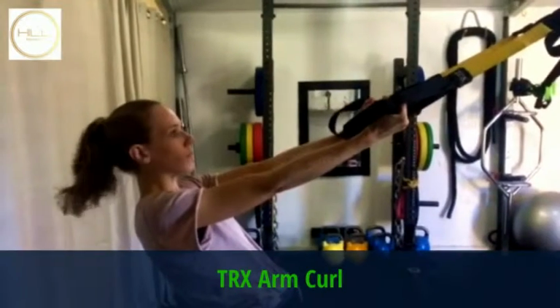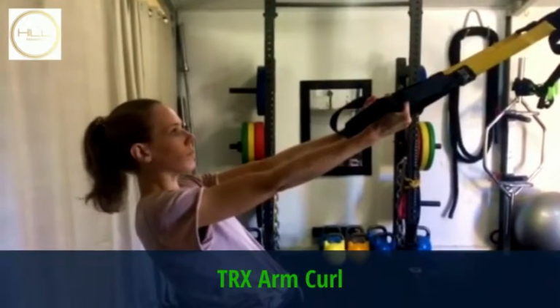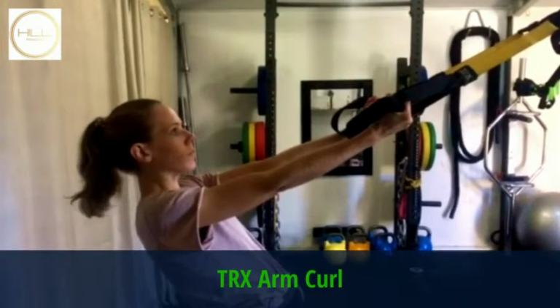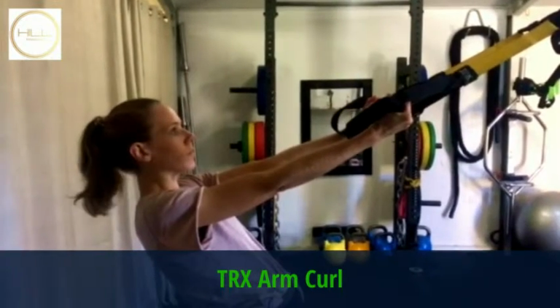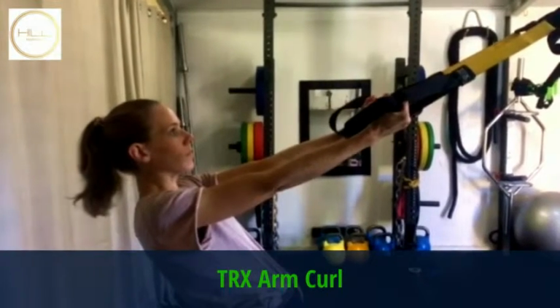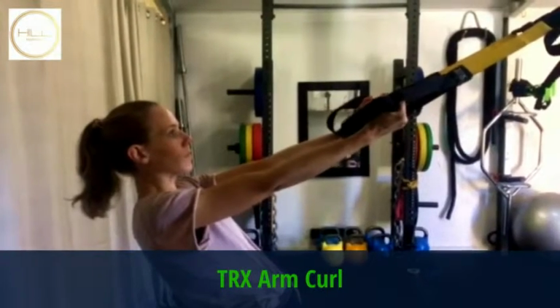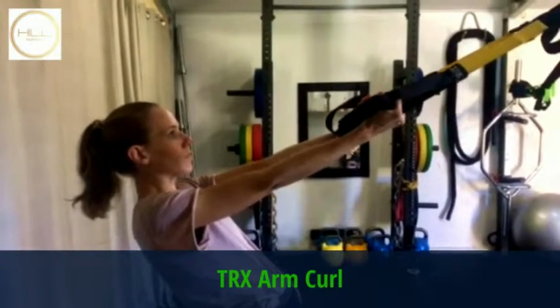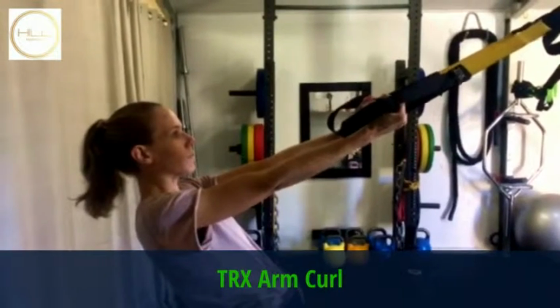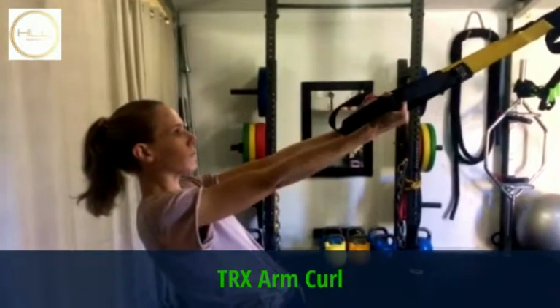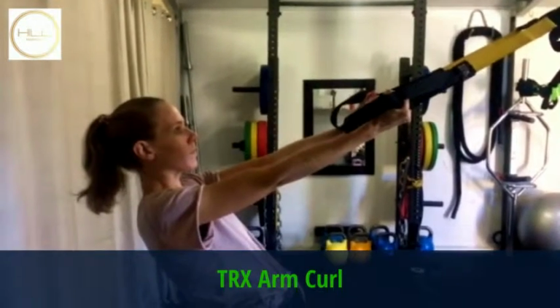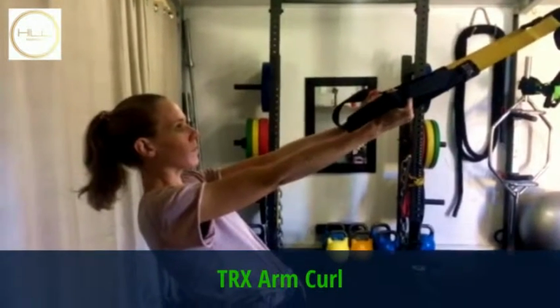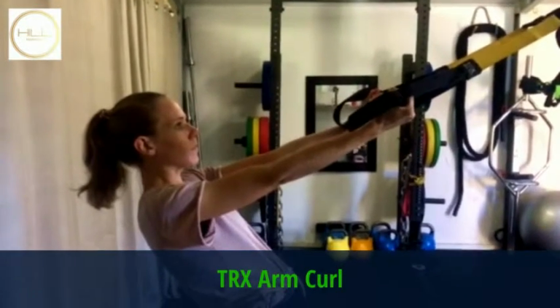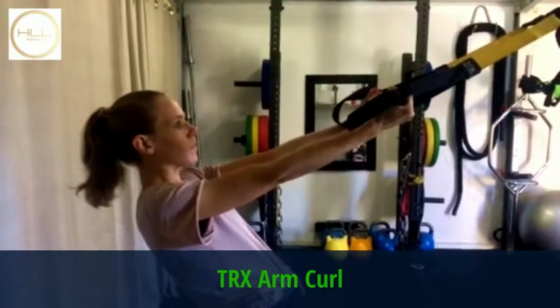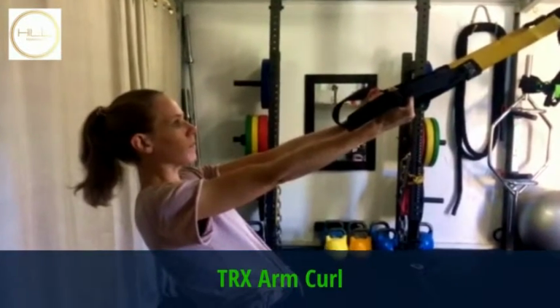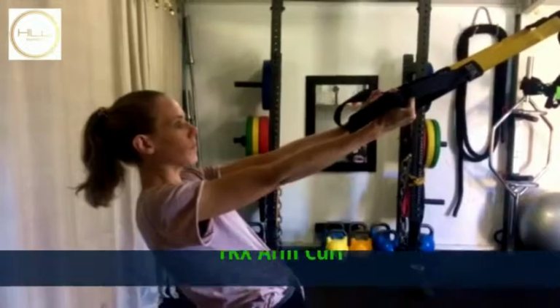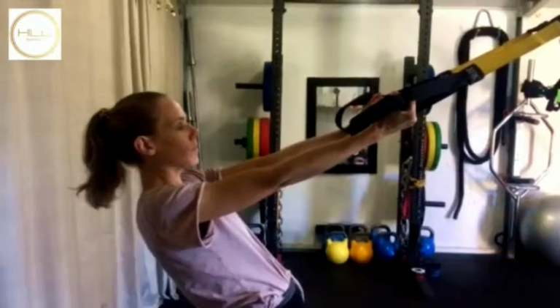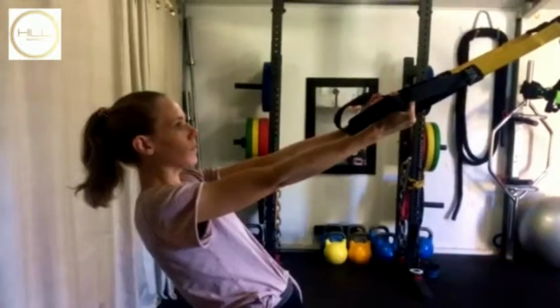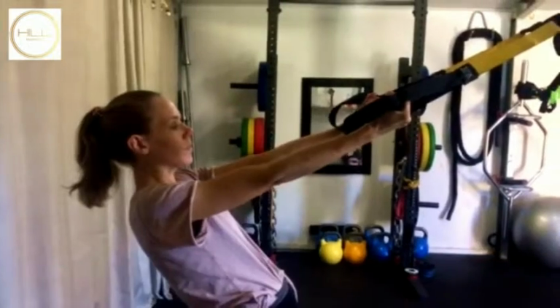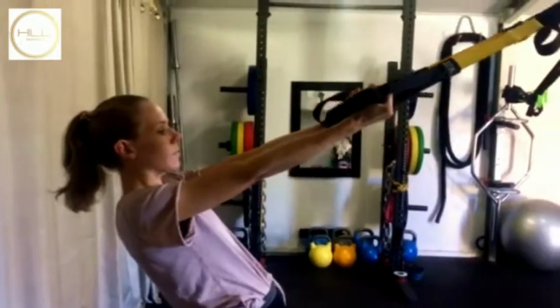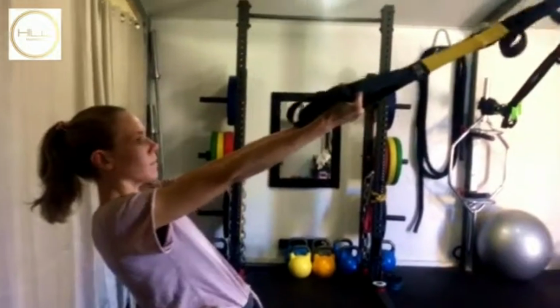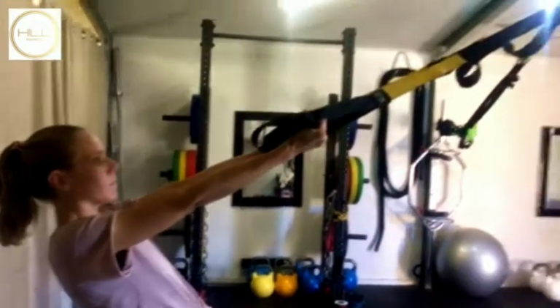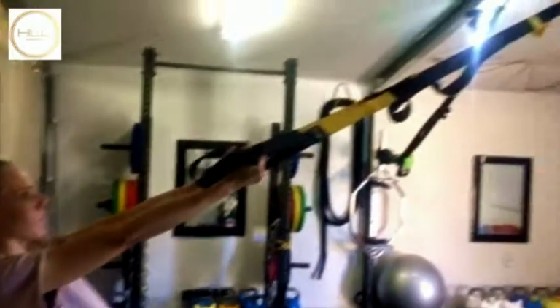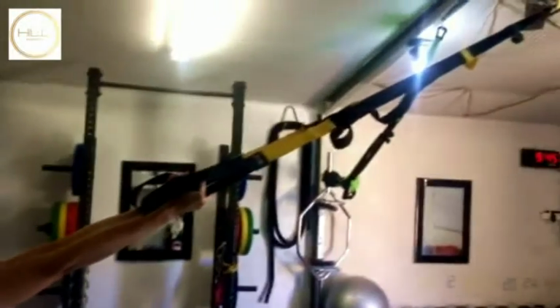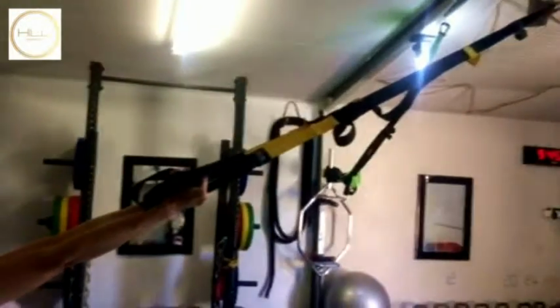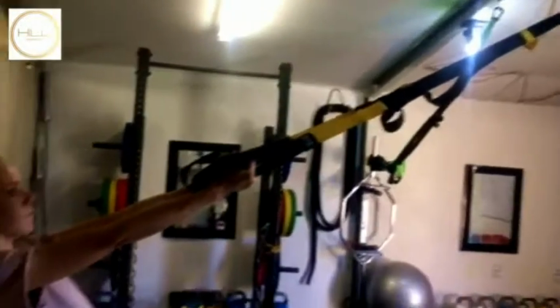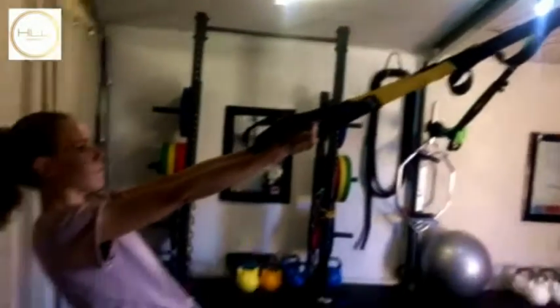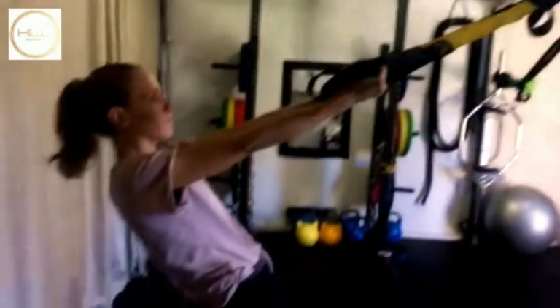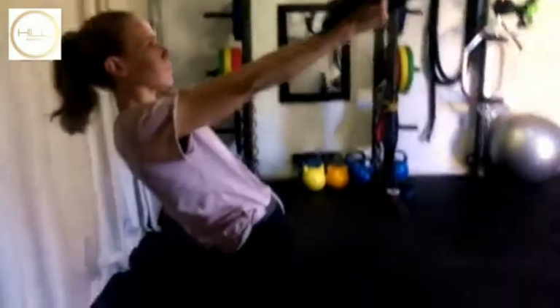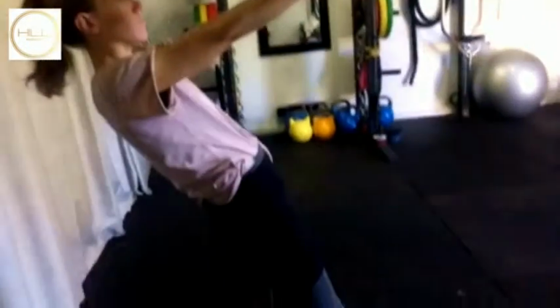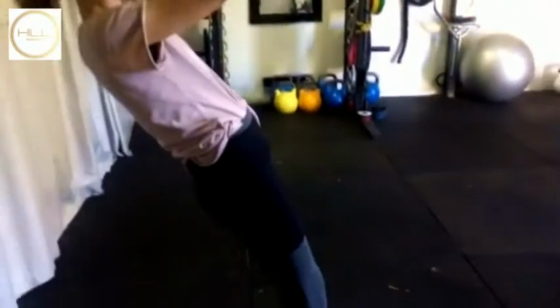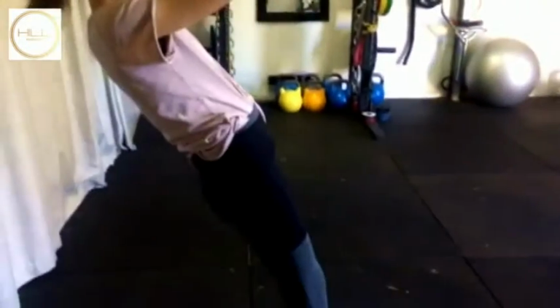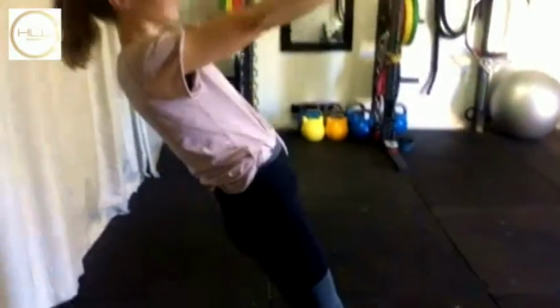TRX Arm Curl. So you can see Hayley's arms are nice and straight, elbows staying up. She's in the fall back position there.